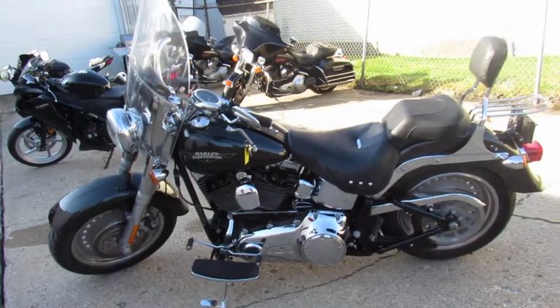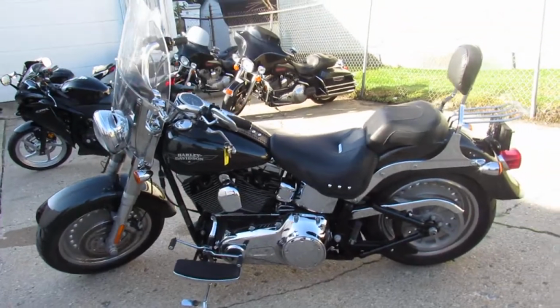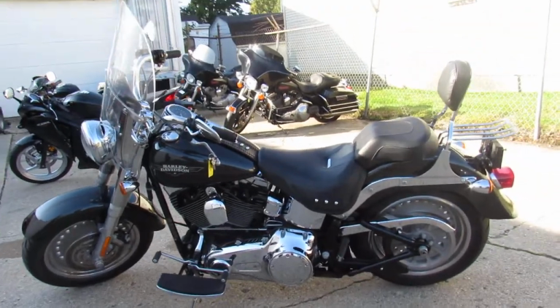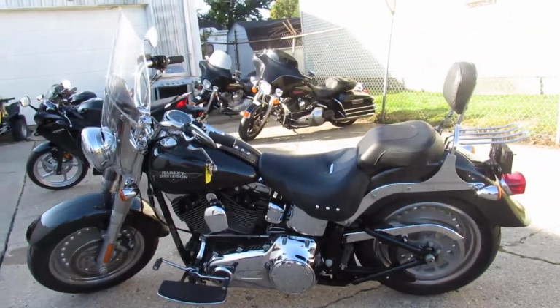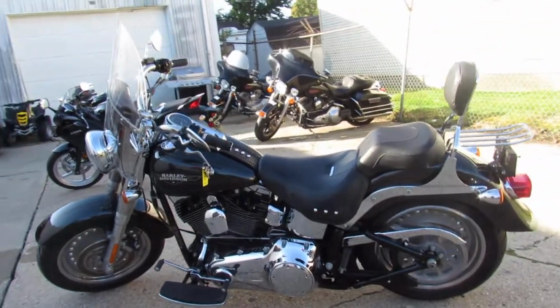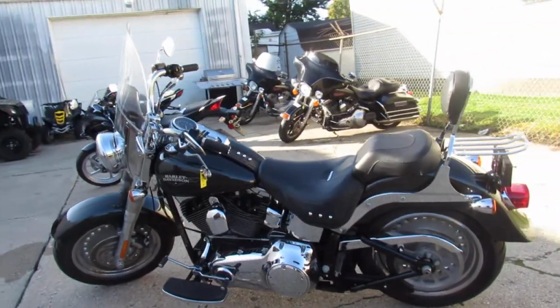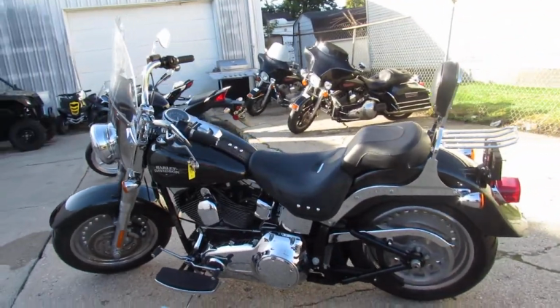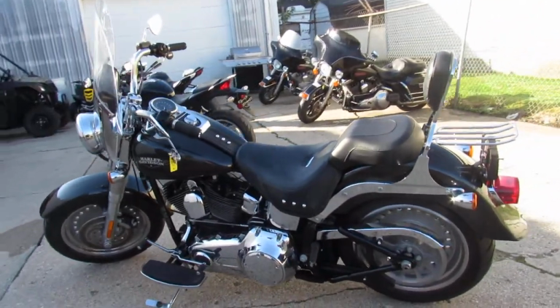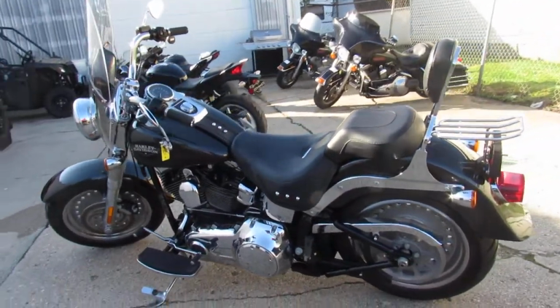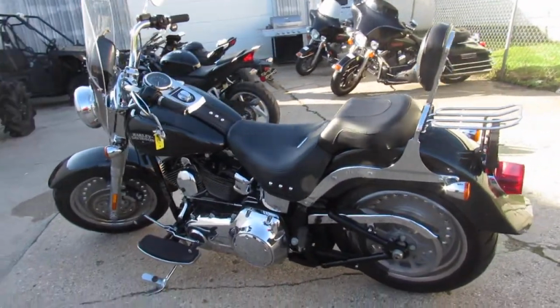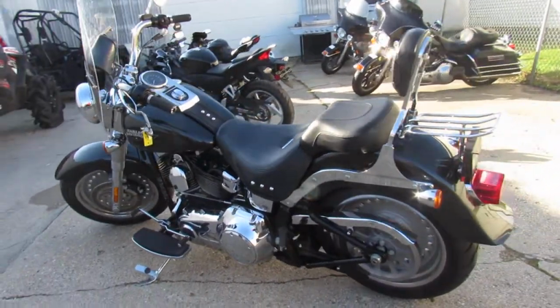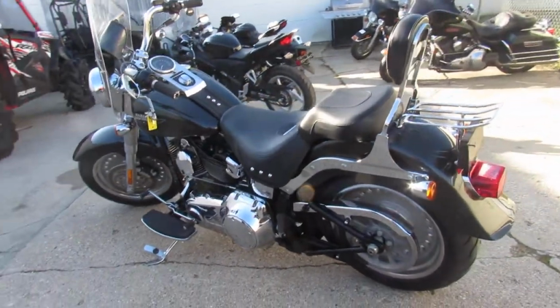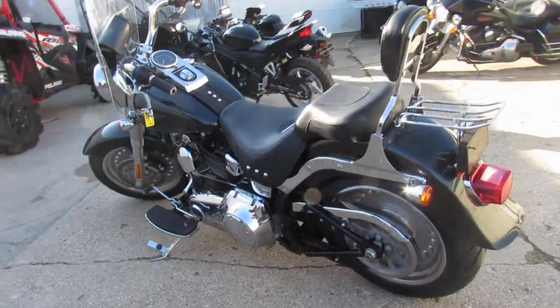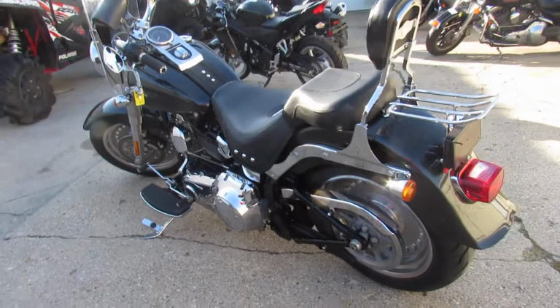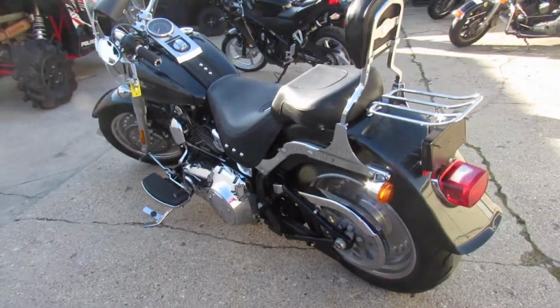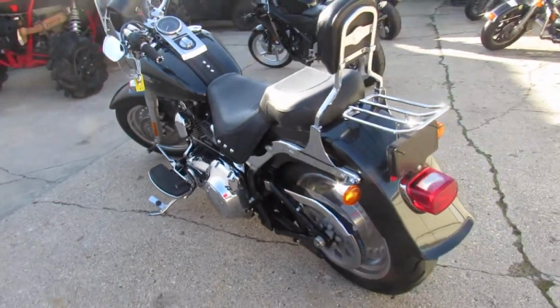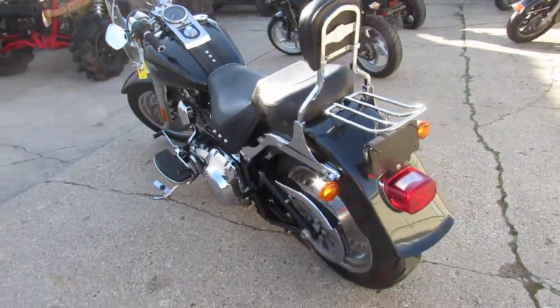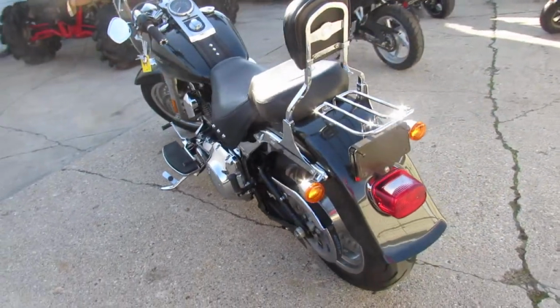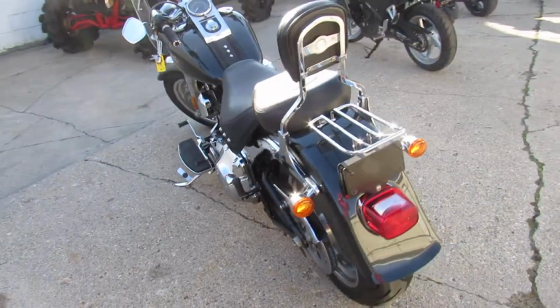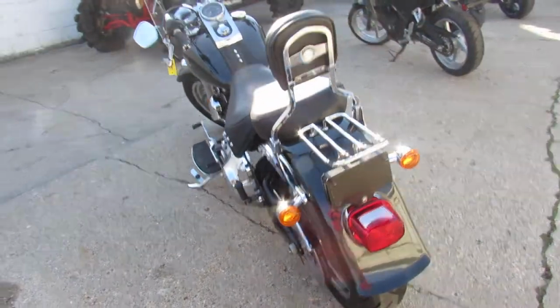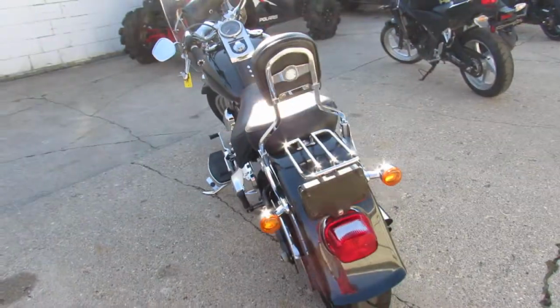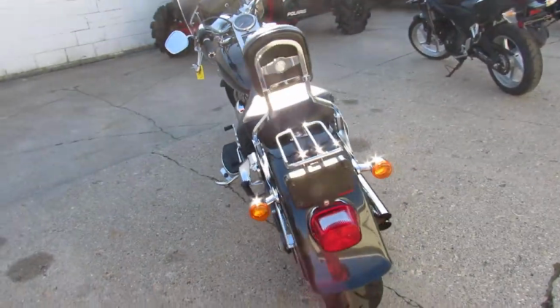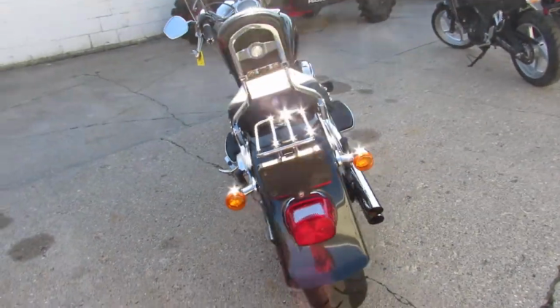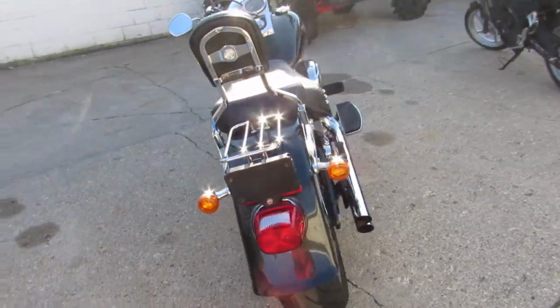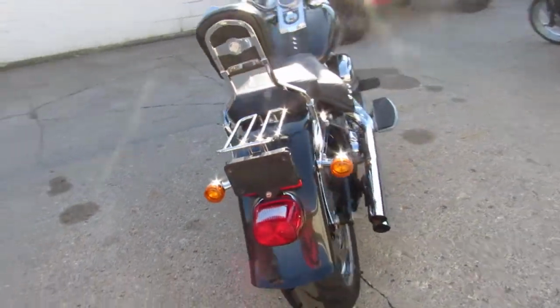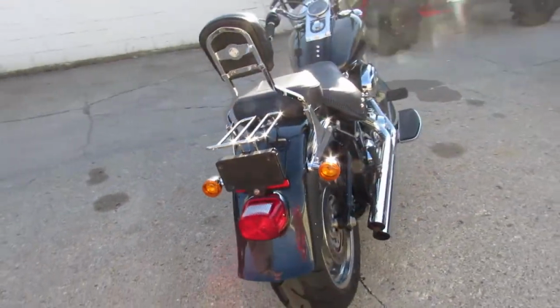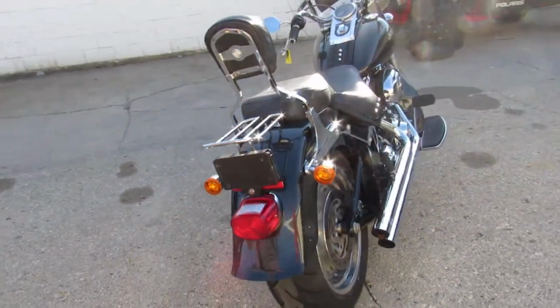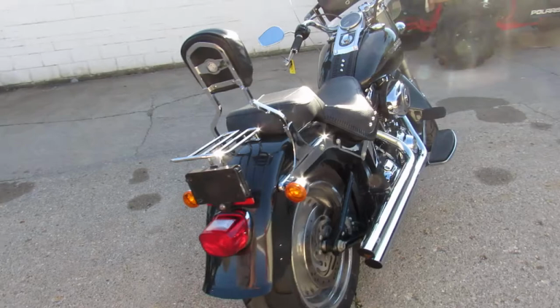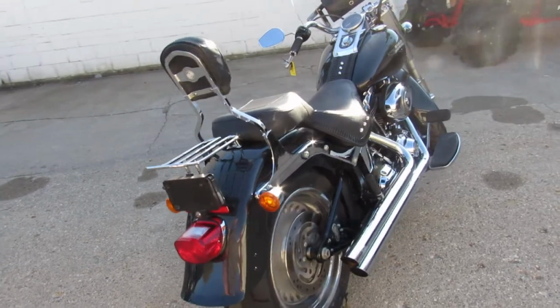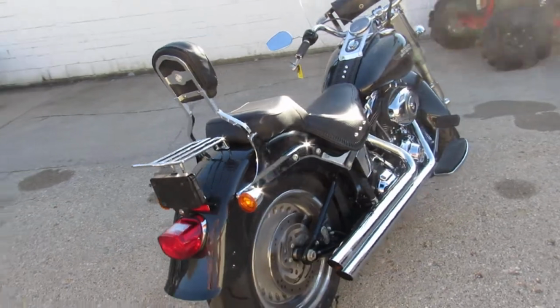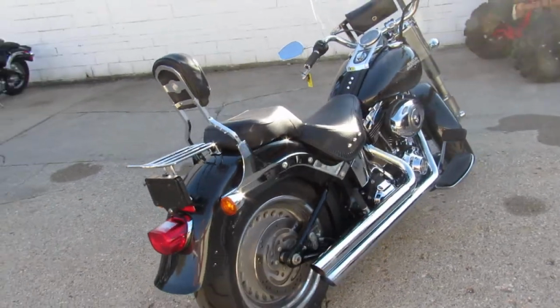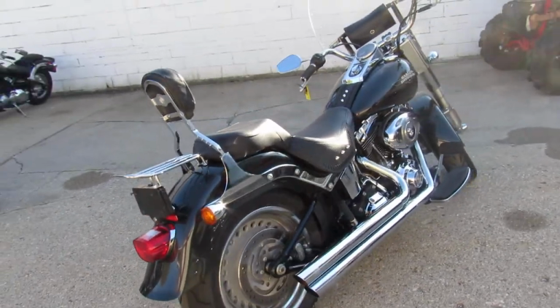The paint is flawless and the chrome shines like new, guys. It's got the quick-release windshield, a backrest, luggage rack, and tons of chrome. It's got the cool Vanson Heinz exhaust that makes this Harley sound really cool, guys.